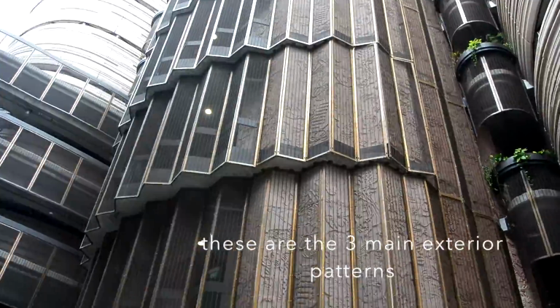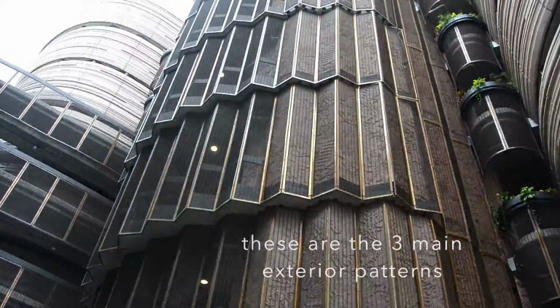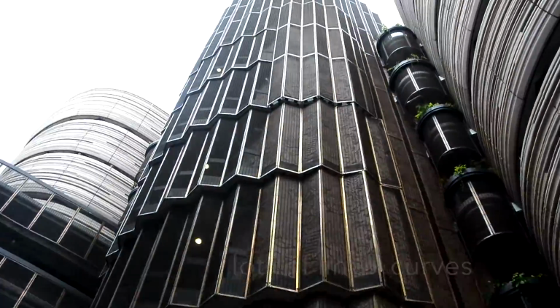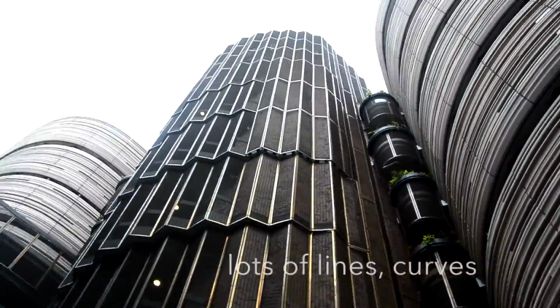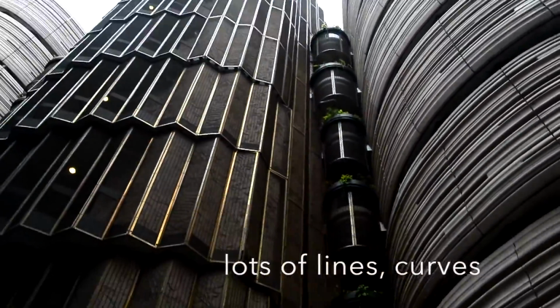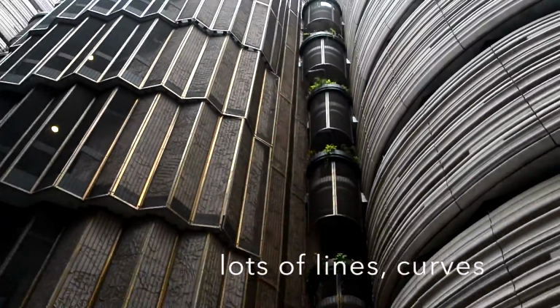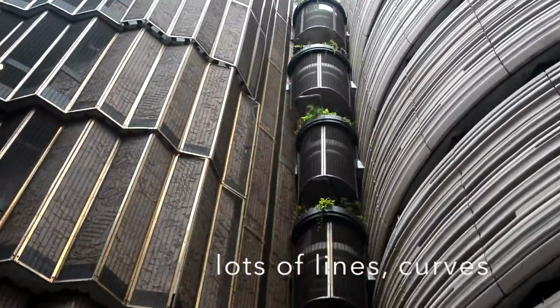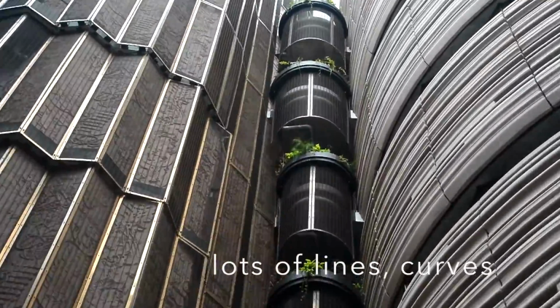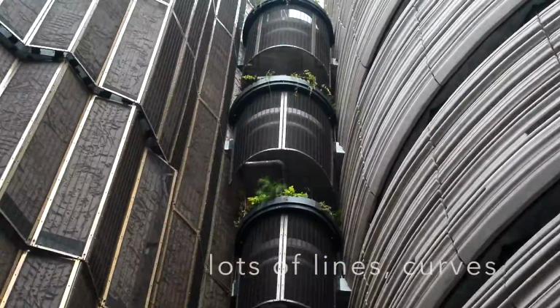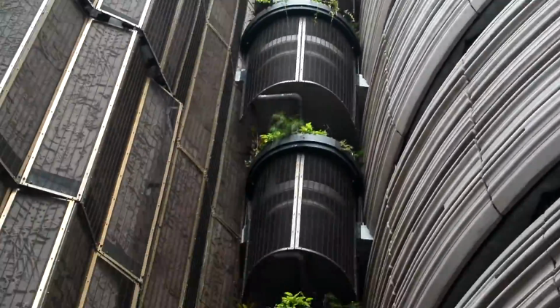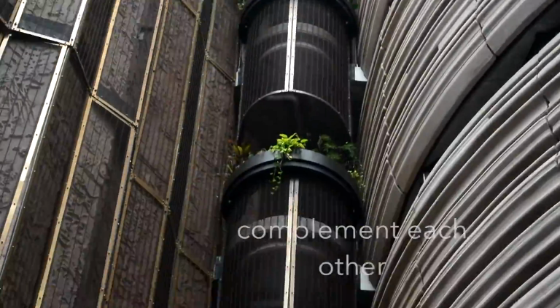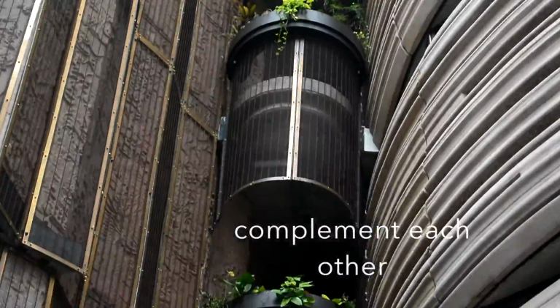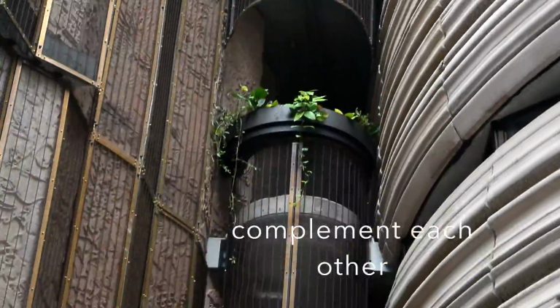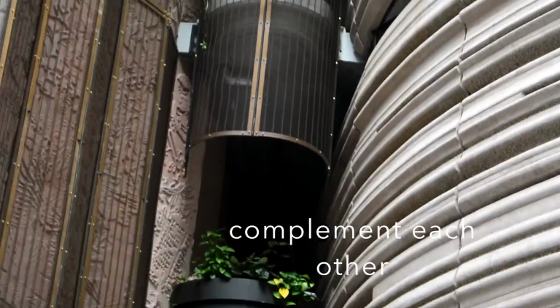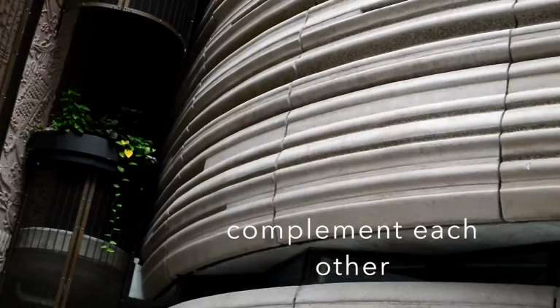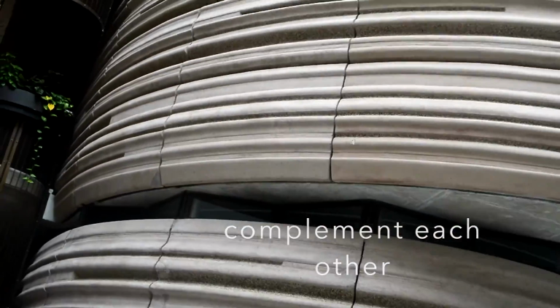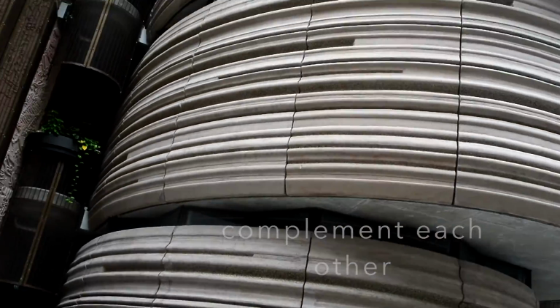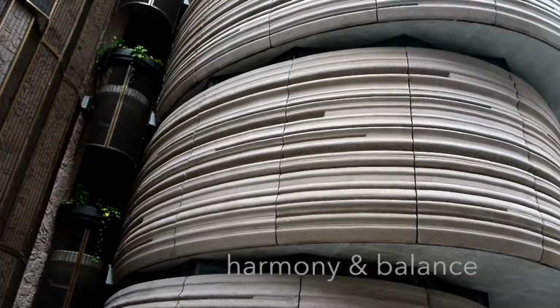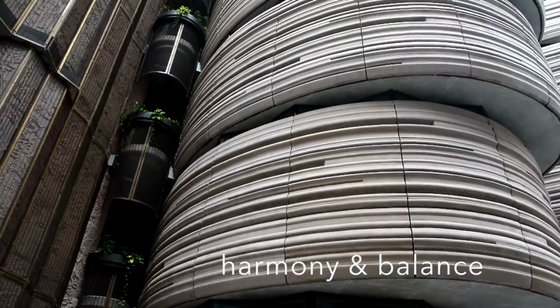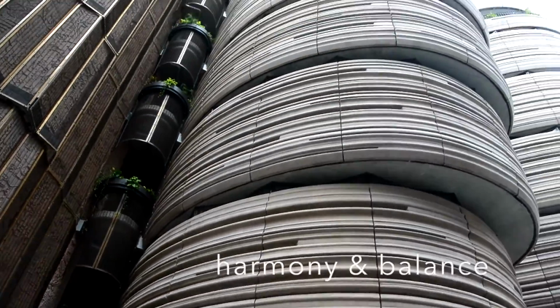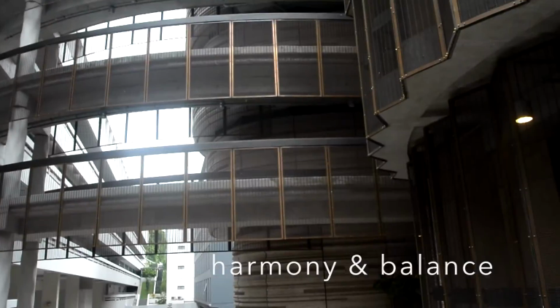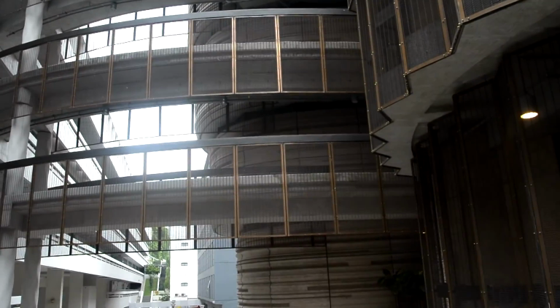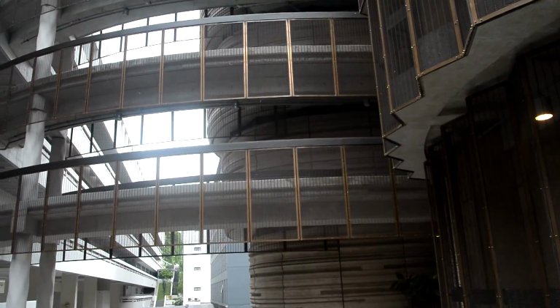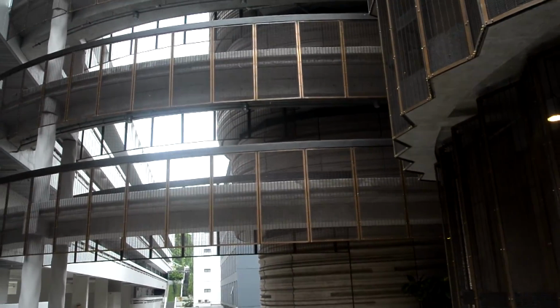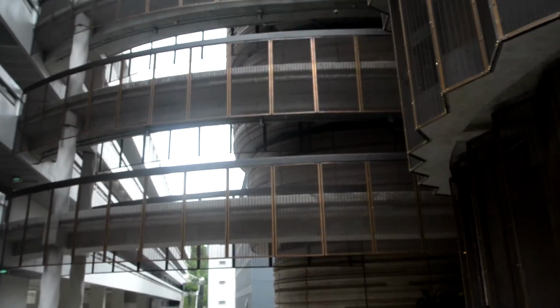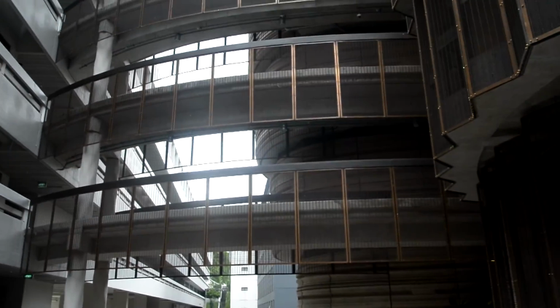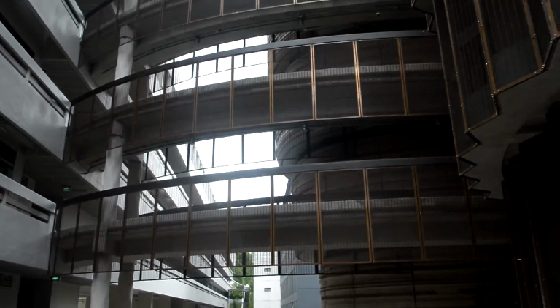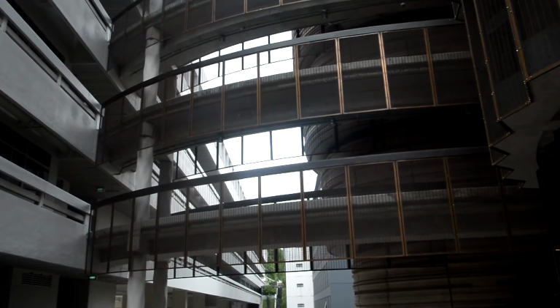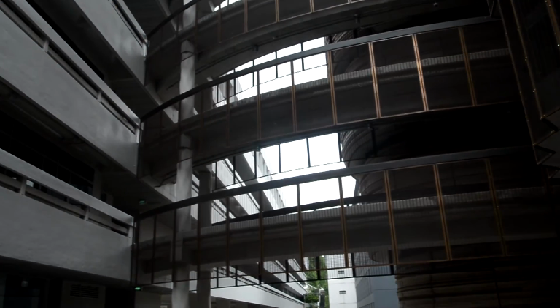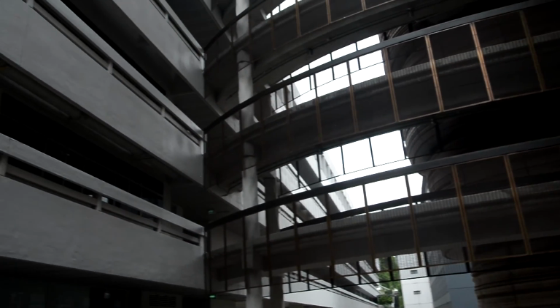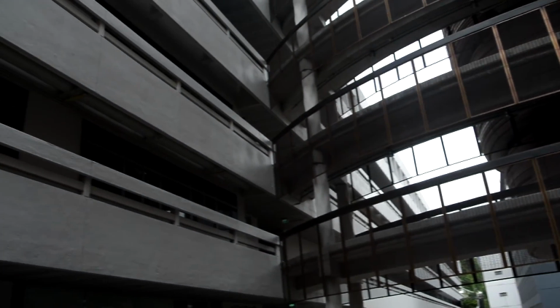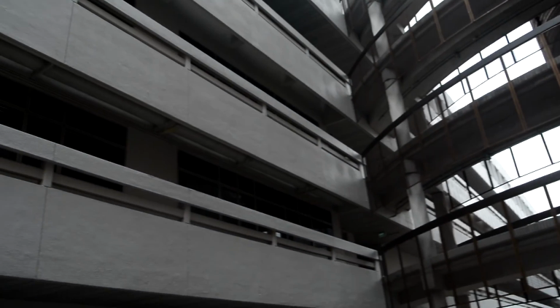These are the three main exterior patterns and they complement each other very well, therefore creating a sense of harmony and balance. This bridge links the Learning Hub to another building.